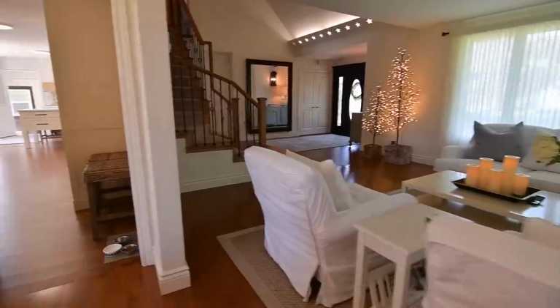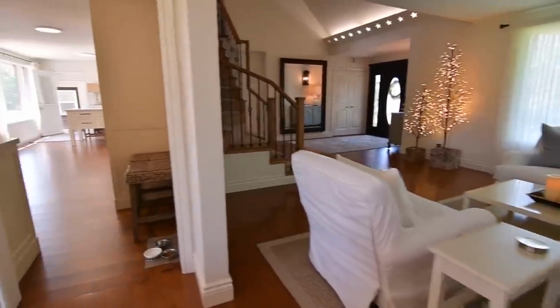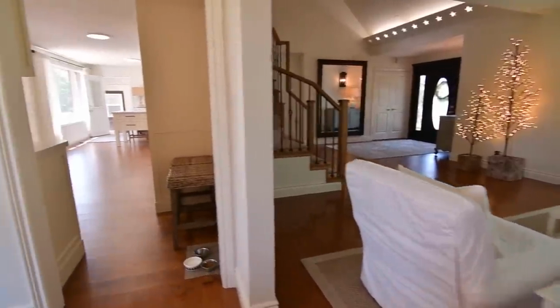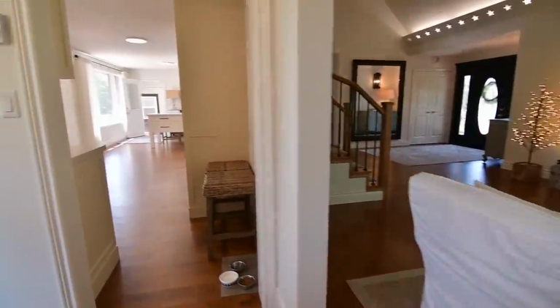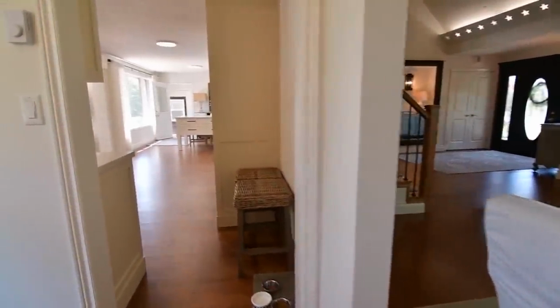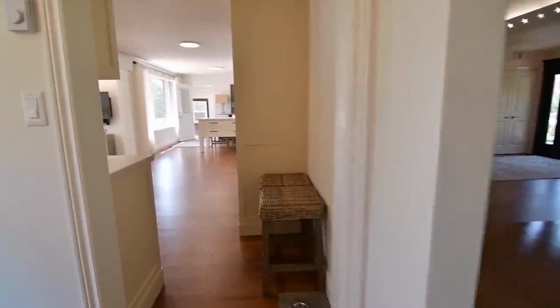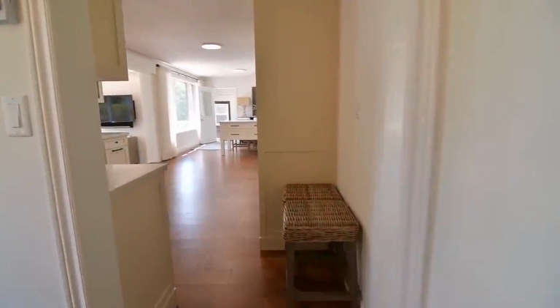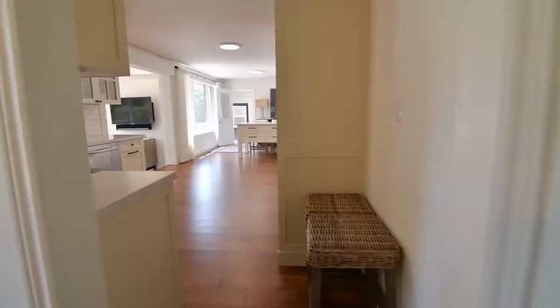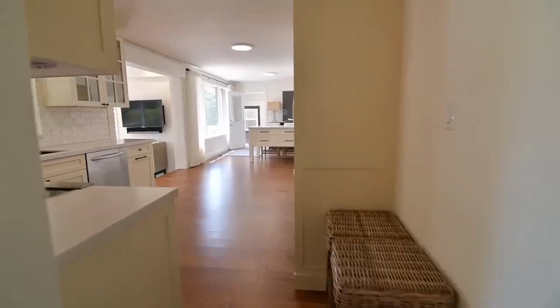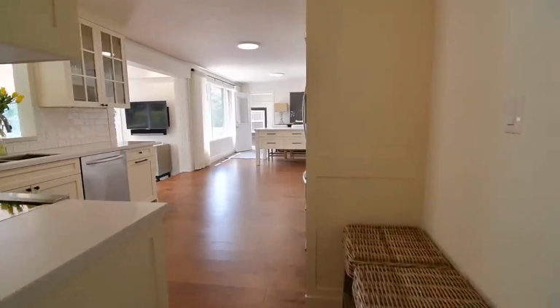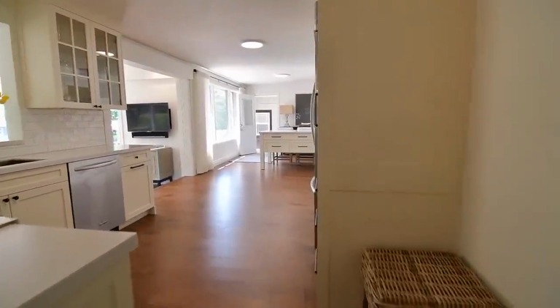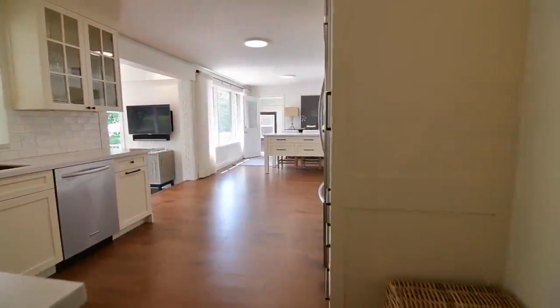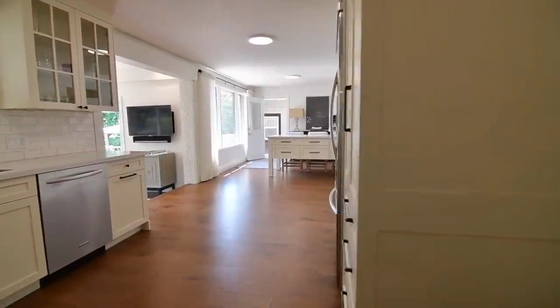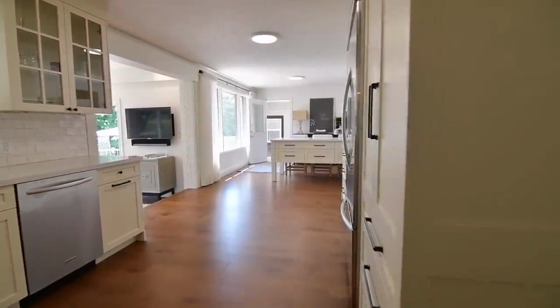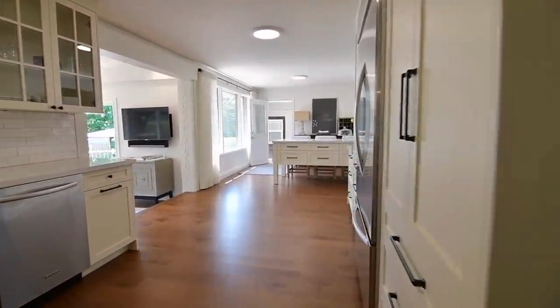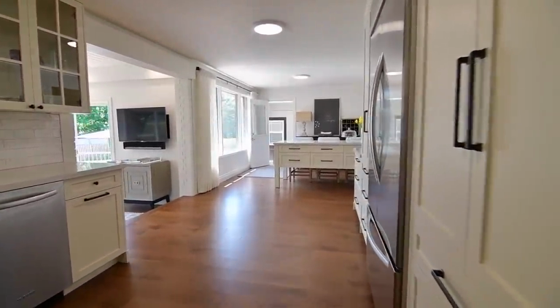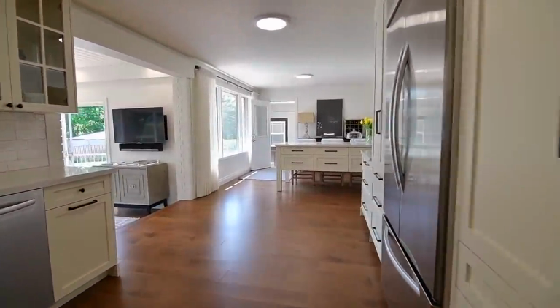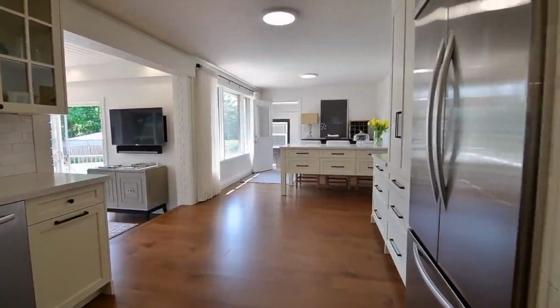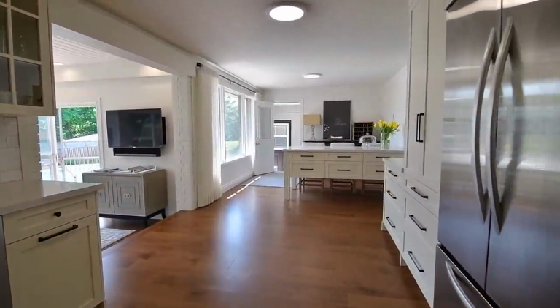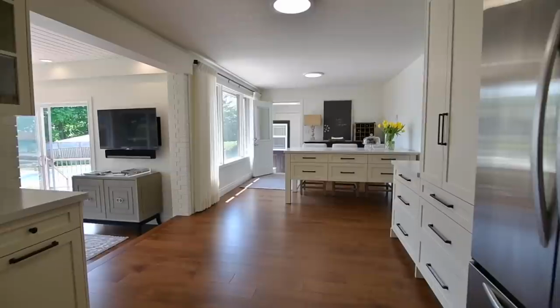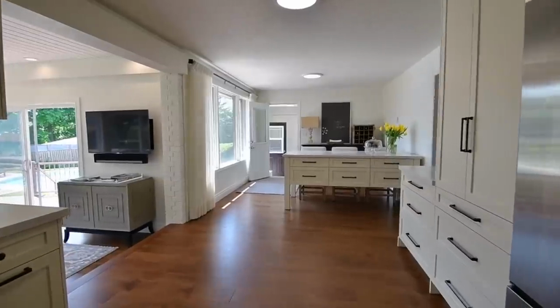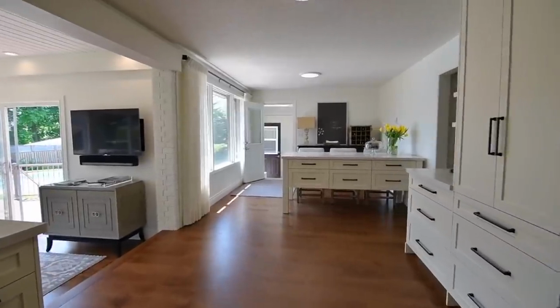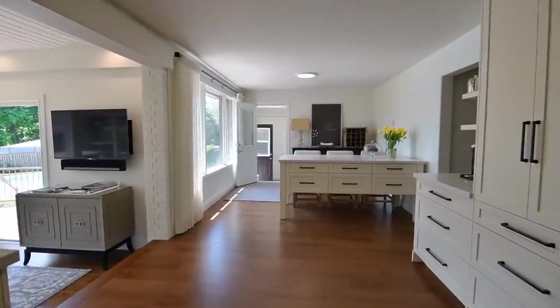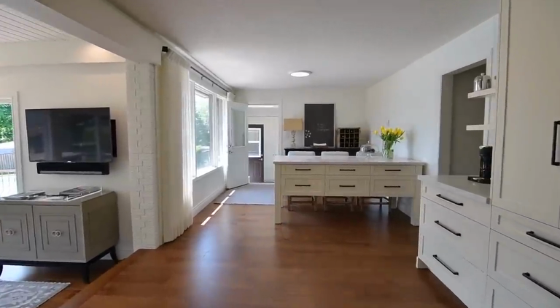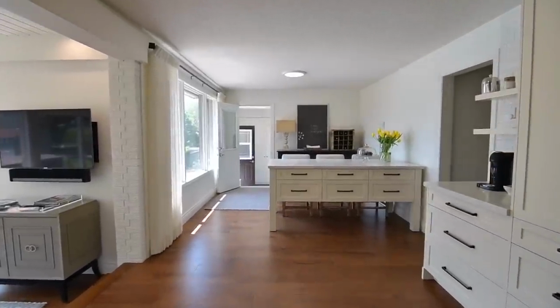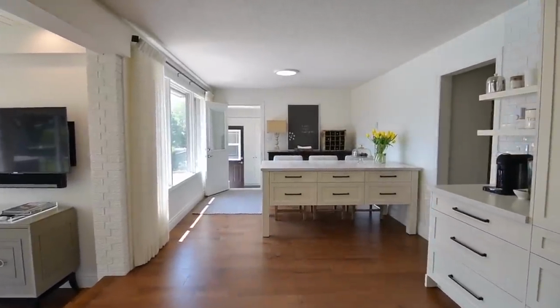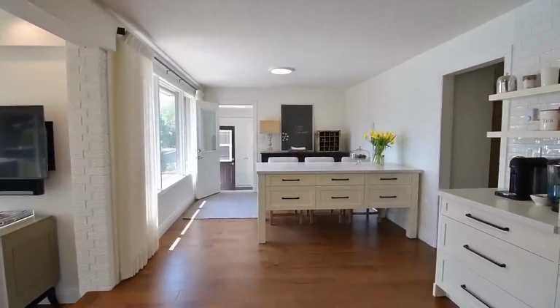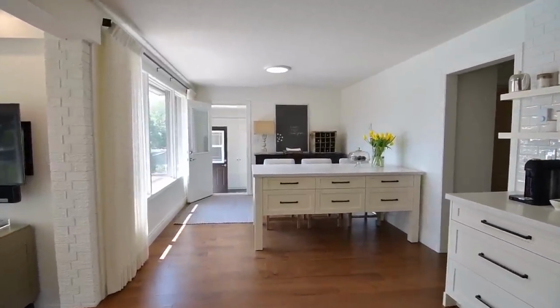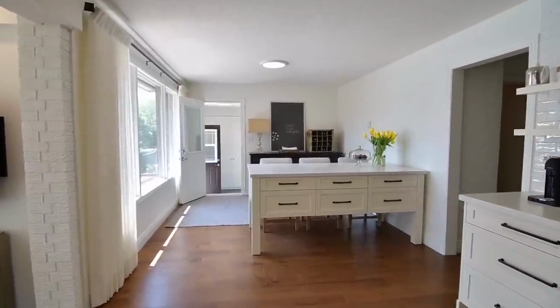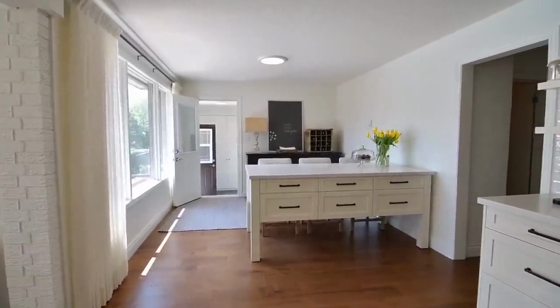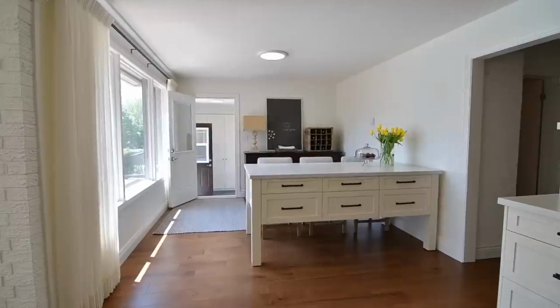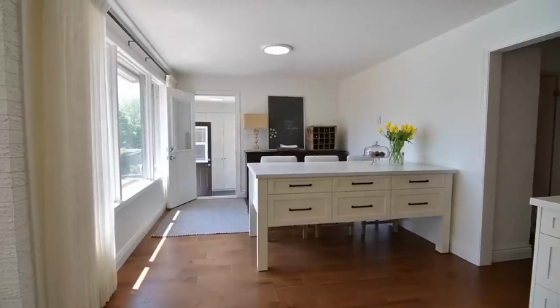Adjacent to the kitchen is a bright and spacious breakfast room with wonderful backyard views, a peninsula with storage drawers, and access via a mudroom to the backyard as well as to the garage.